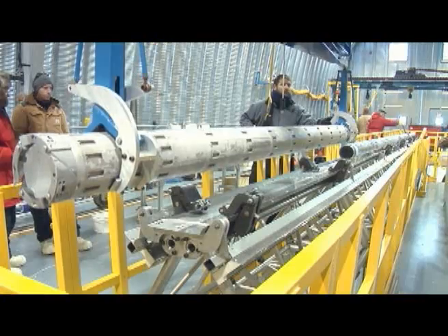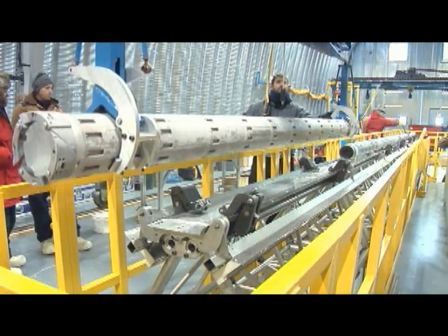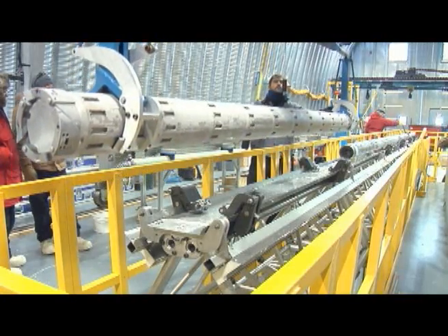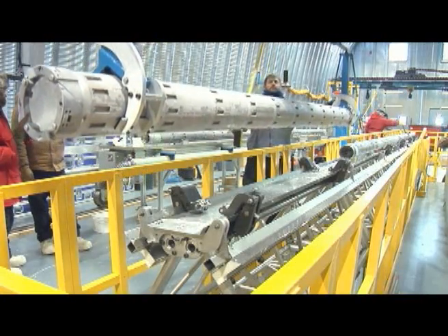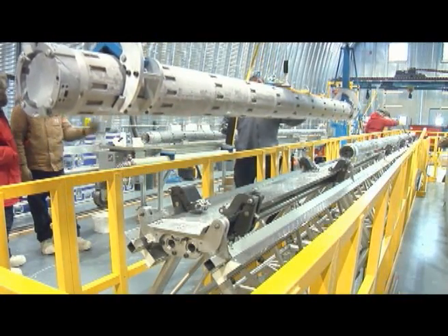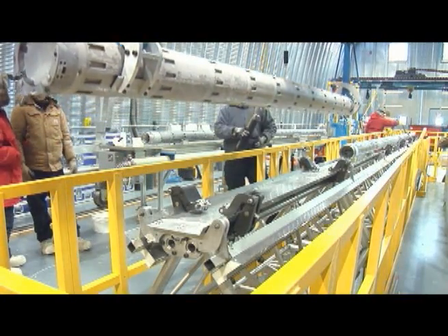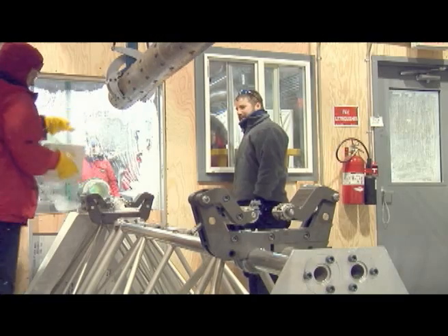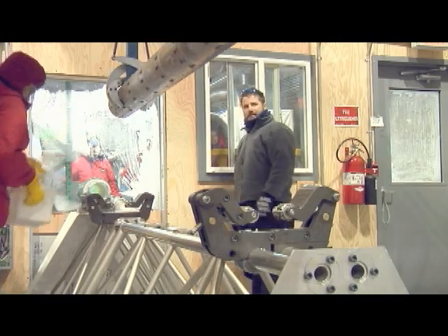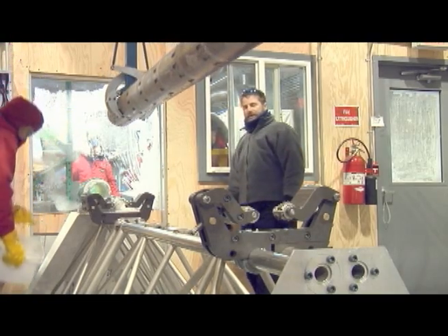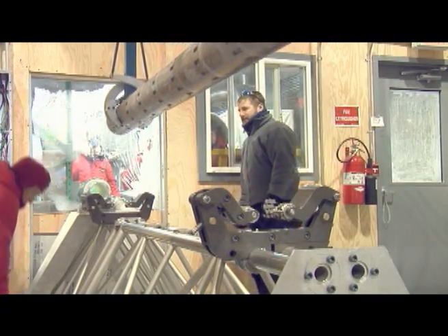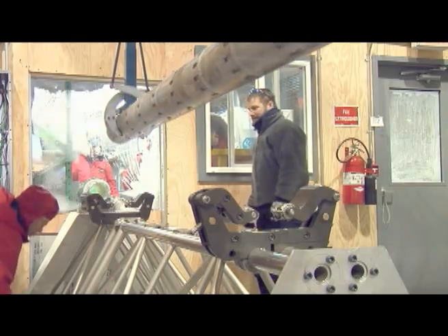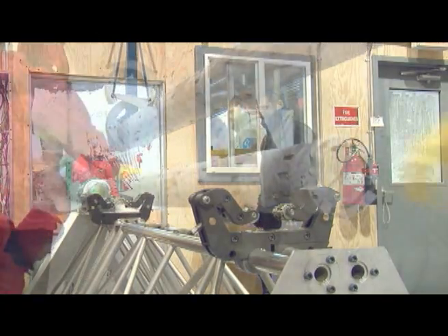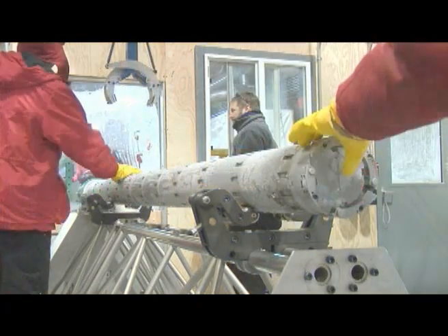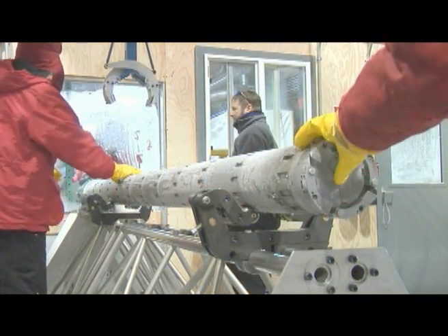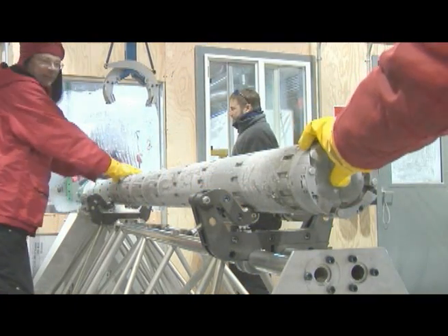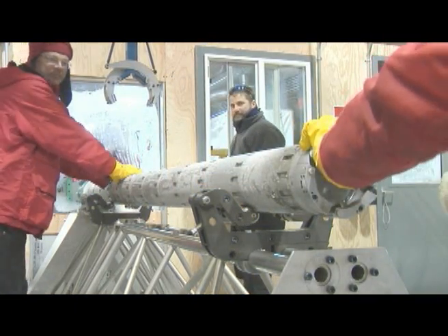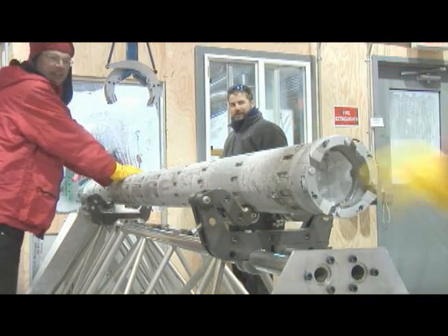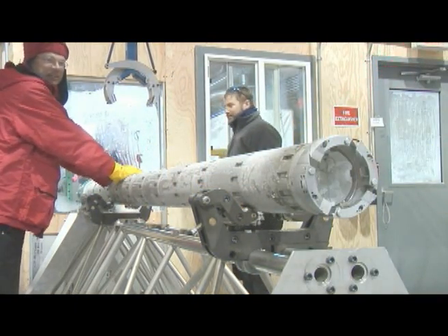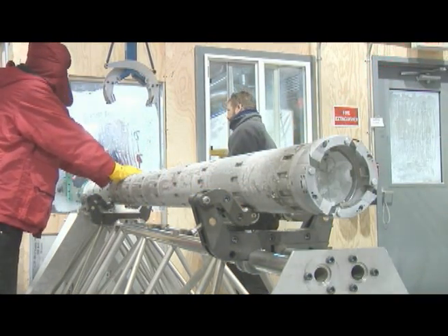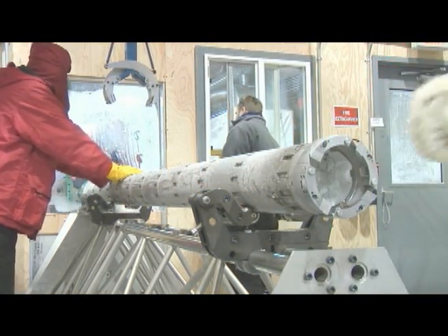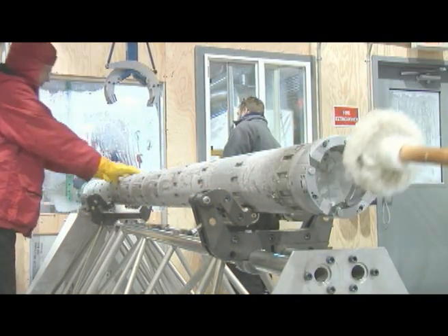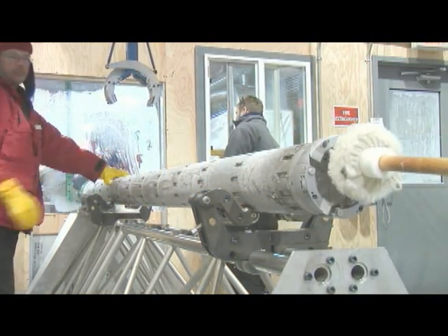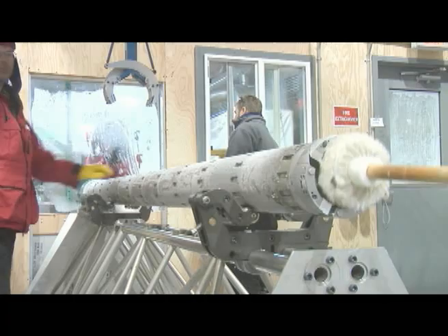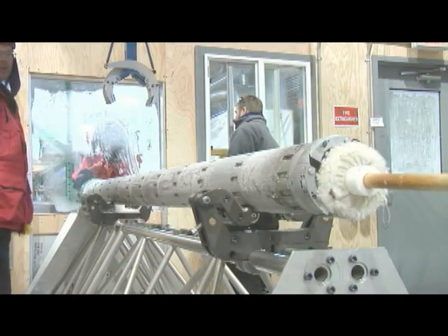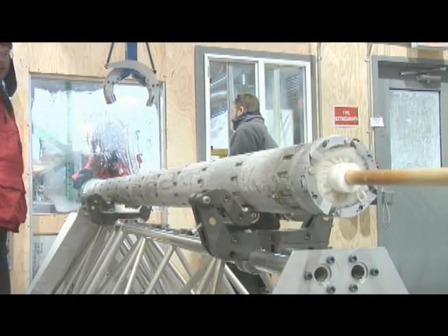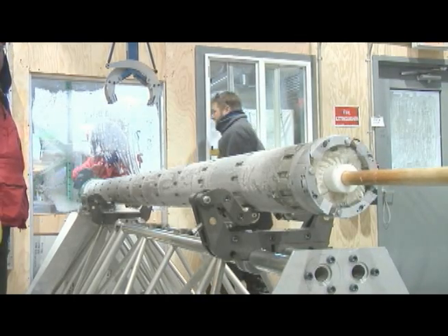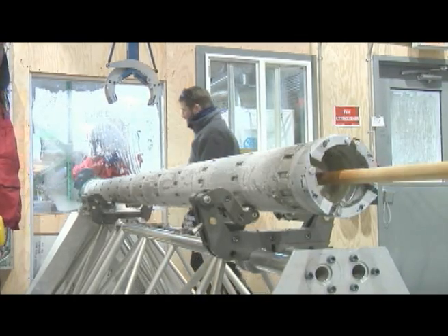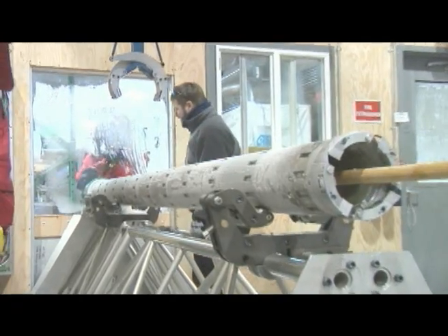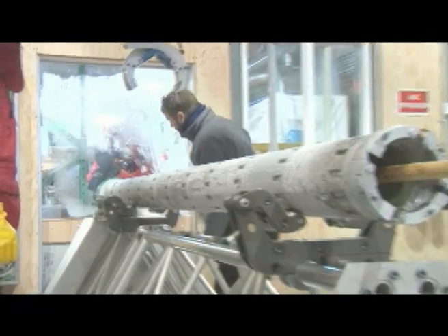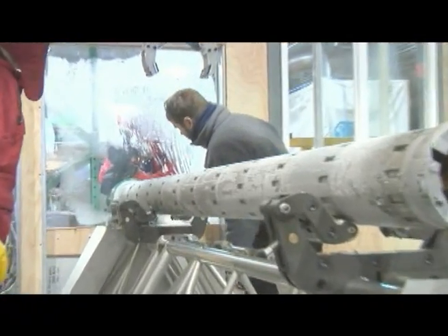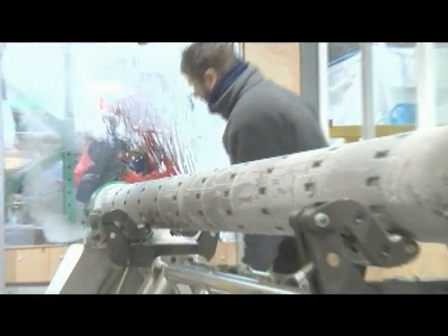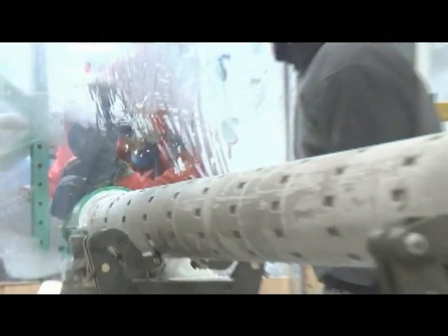The drill work area is just a little below freezing, but to keep the gas samples trapped in the ice we have to keep the temperature of the ice core below minus 20°C. It's on the other side of the window where the core is pushed out of the drill — it's always cold. We even have a large refrigeration system to make sure it stays cold.